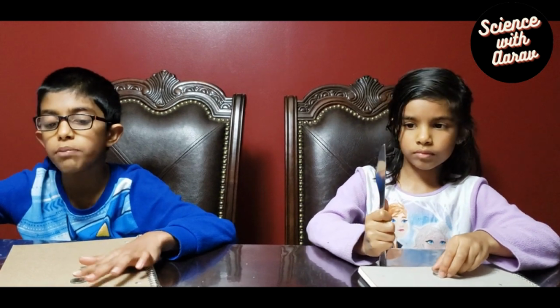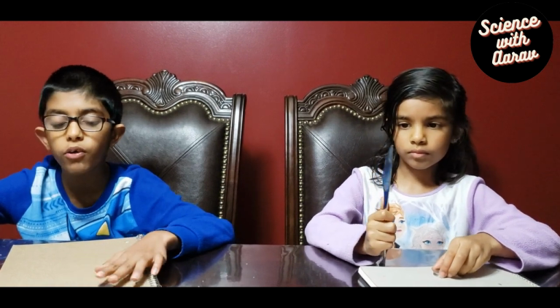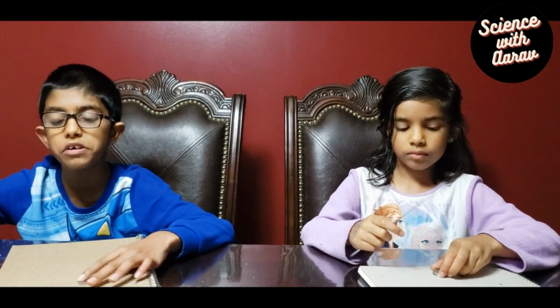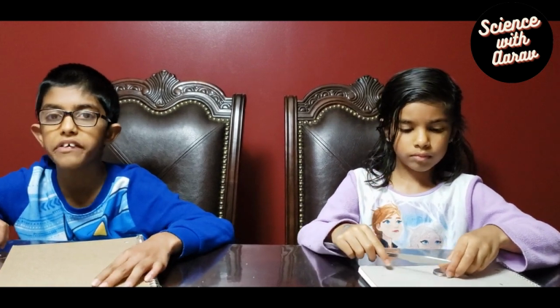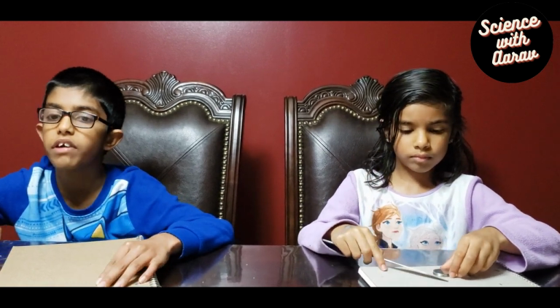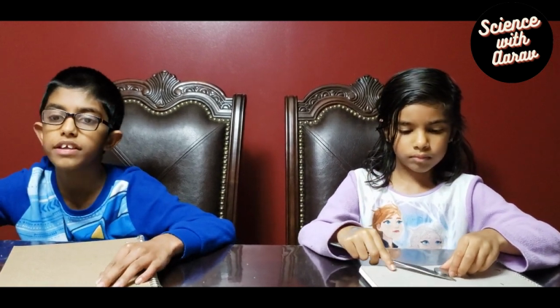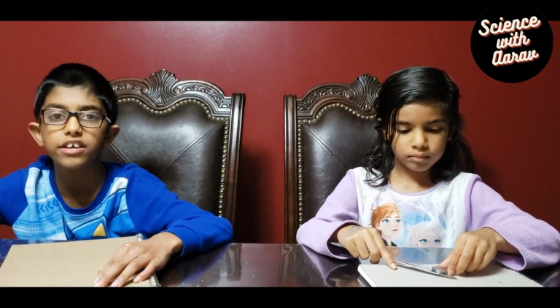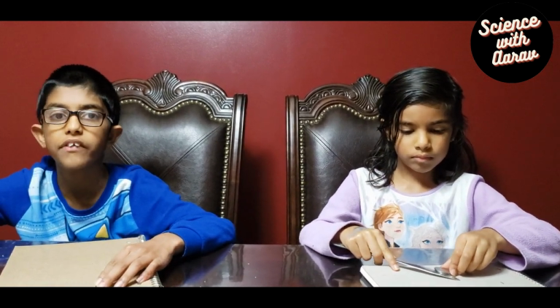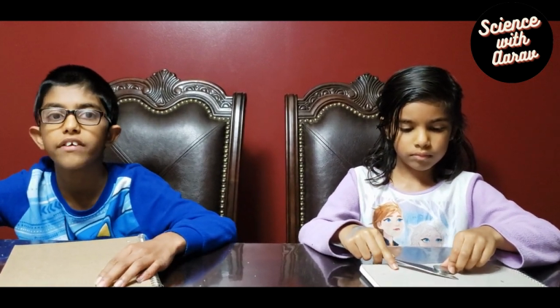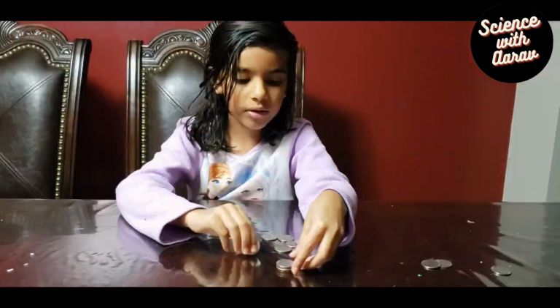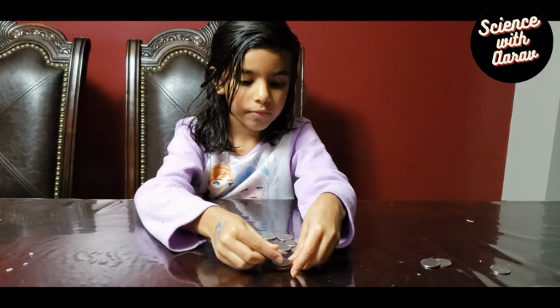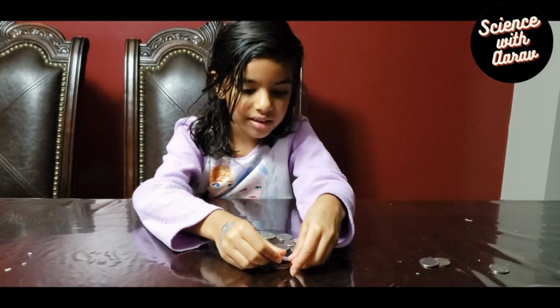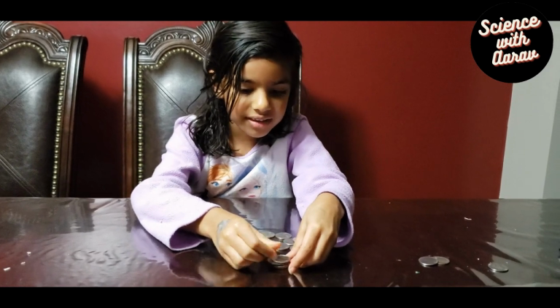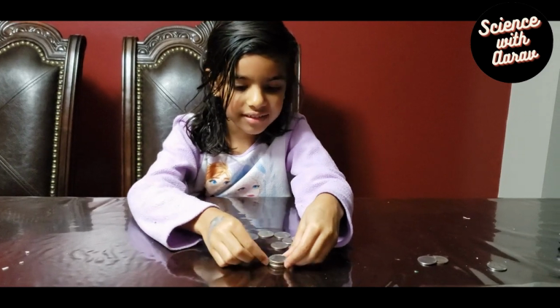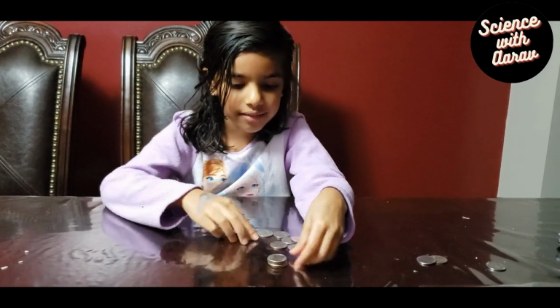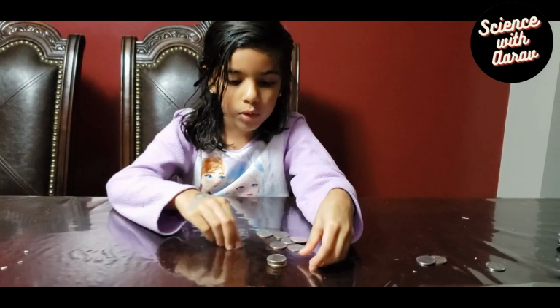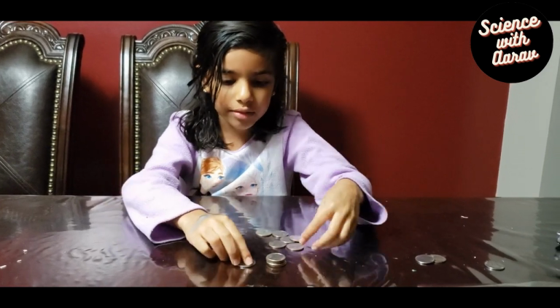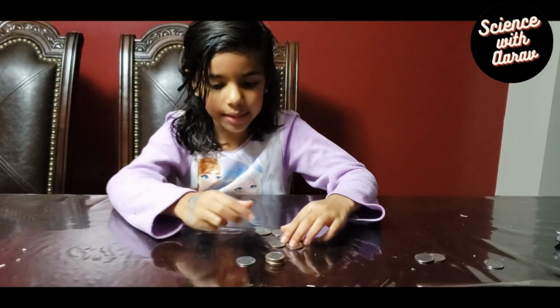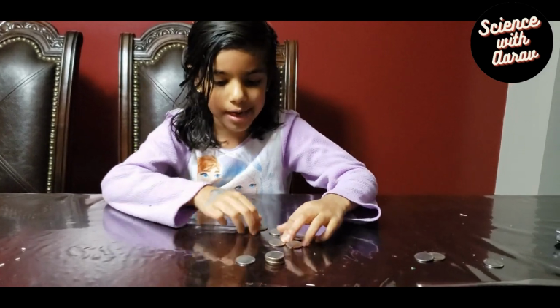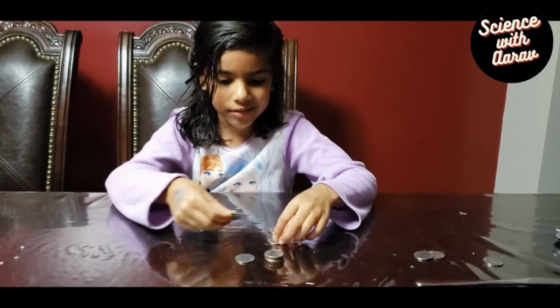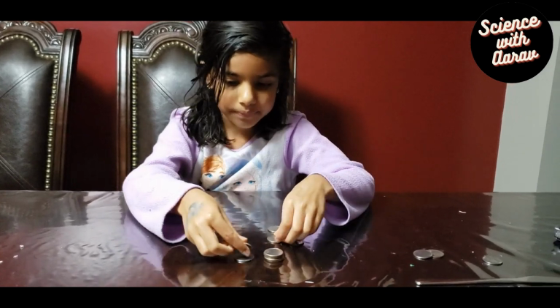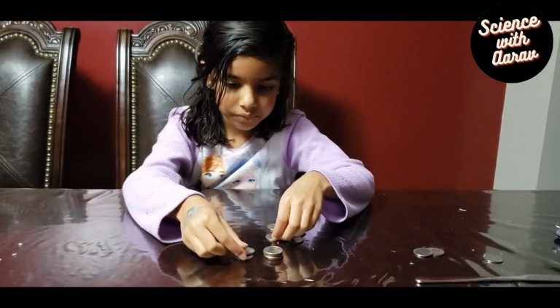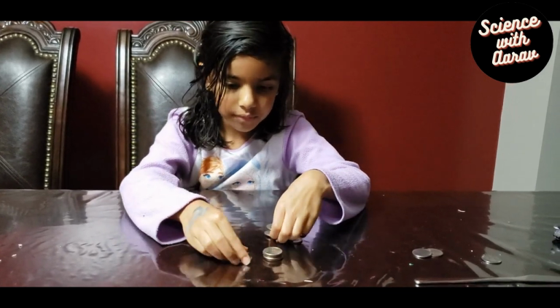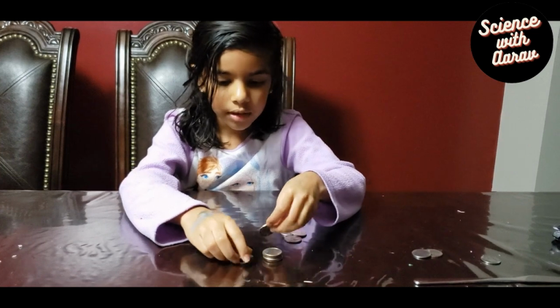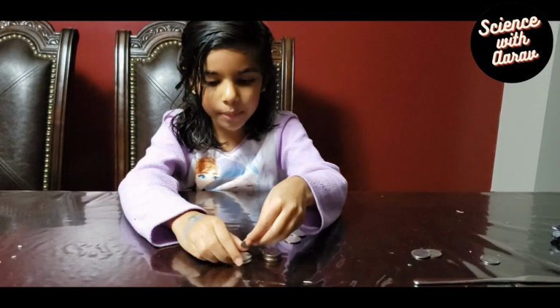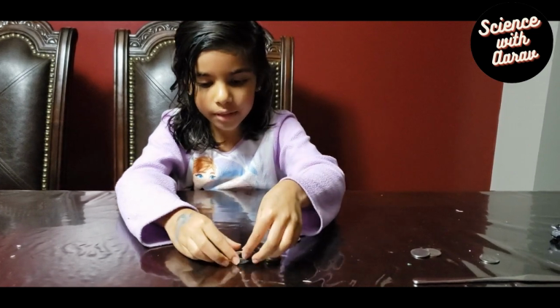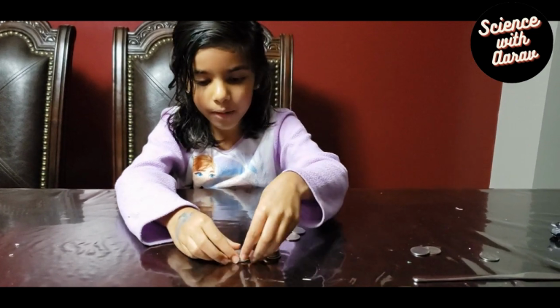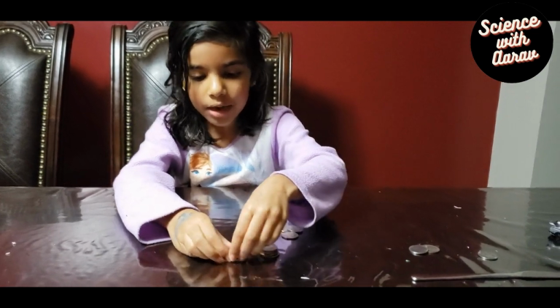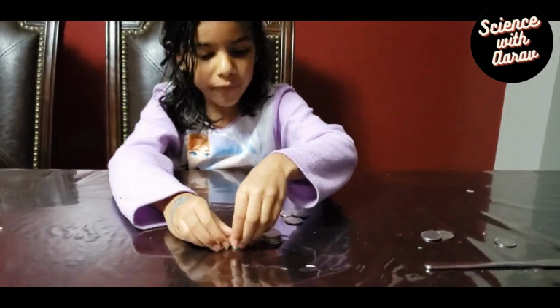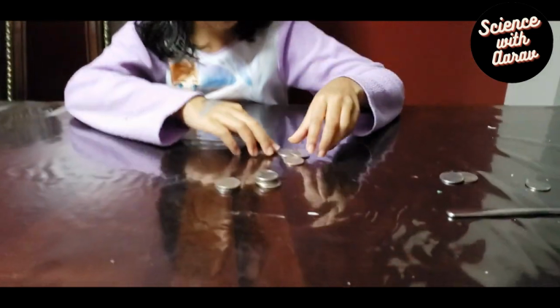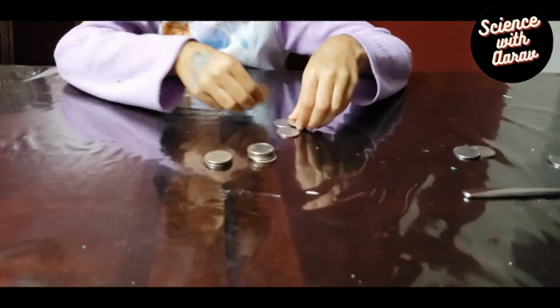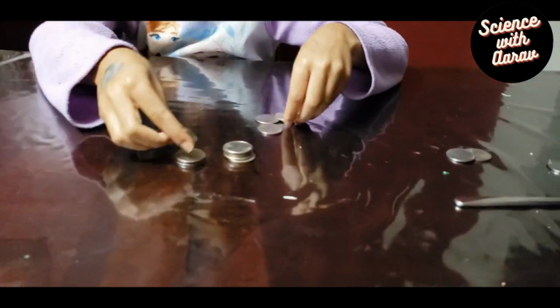That's why only the bottom coin shoots out and the rest of the stack doesn't fall down. Now we're going to stack some coins, about the same amount, and put them apart before making the bridge.